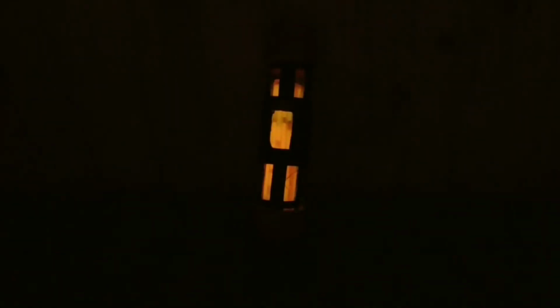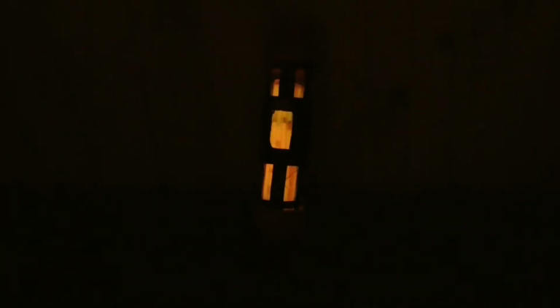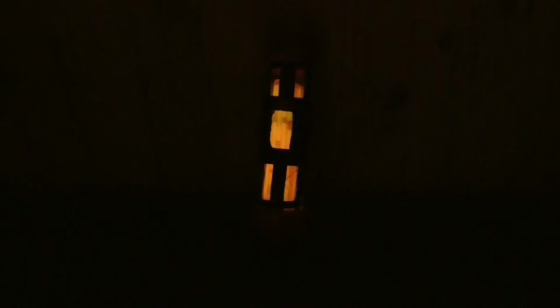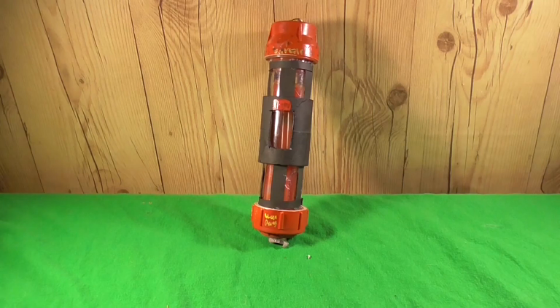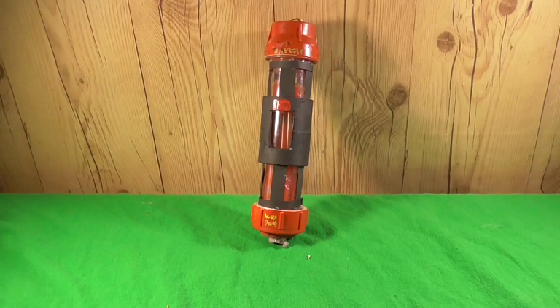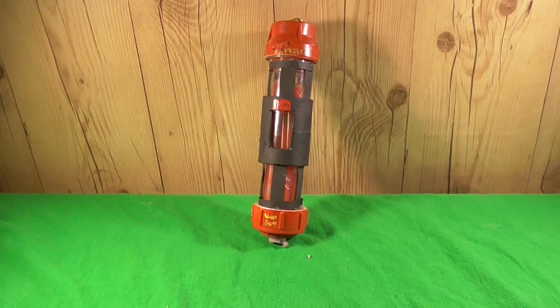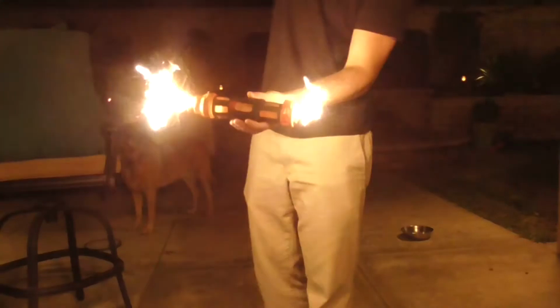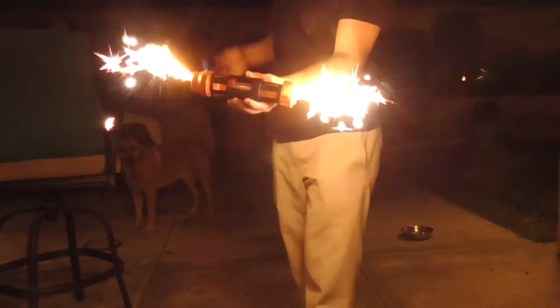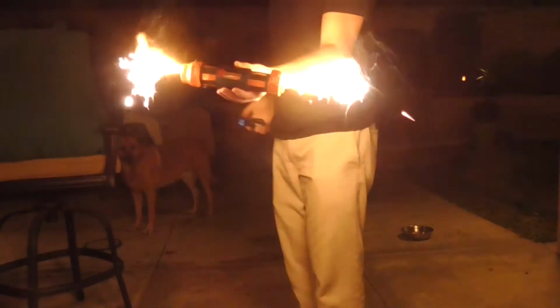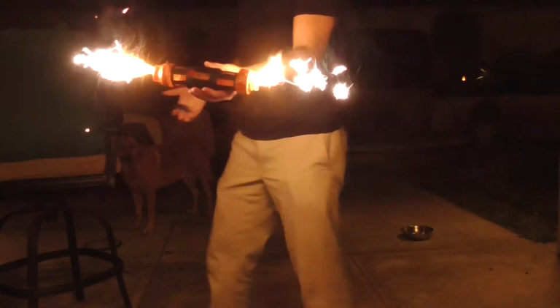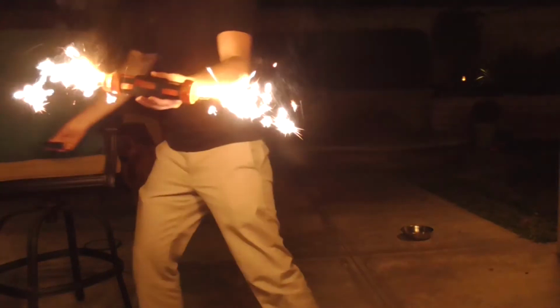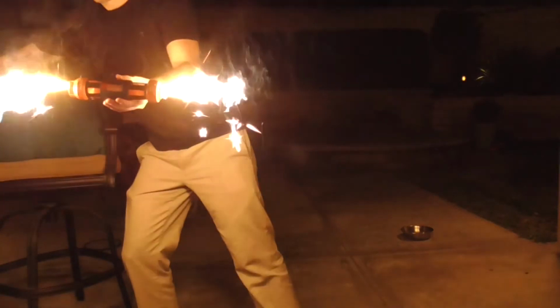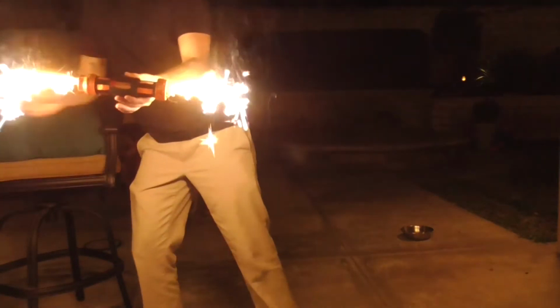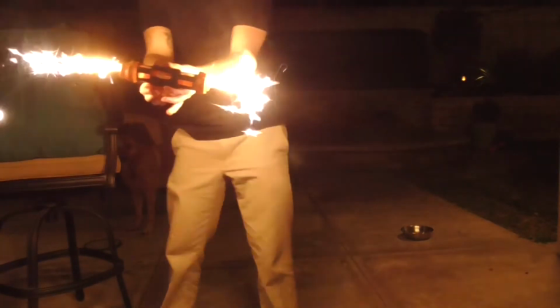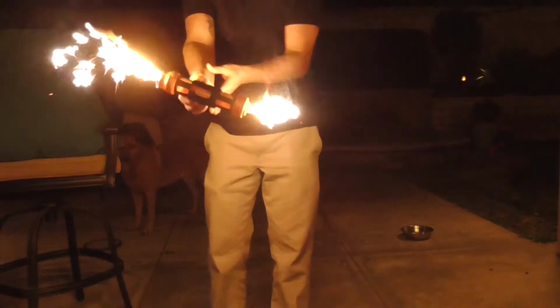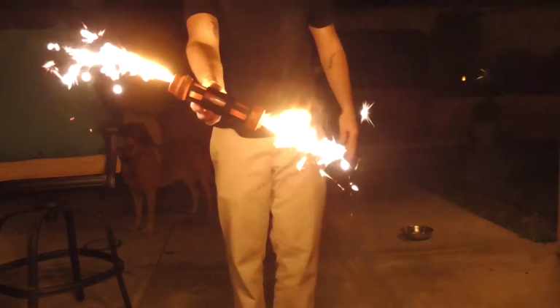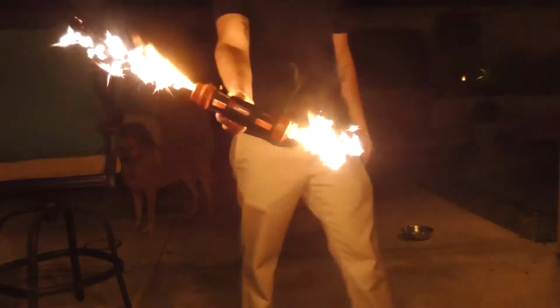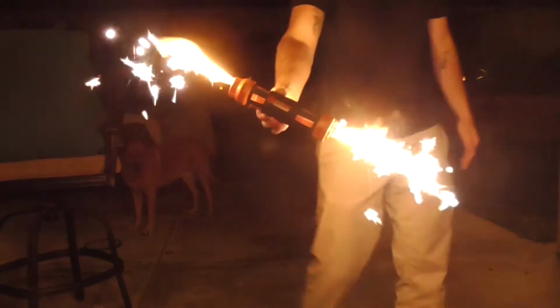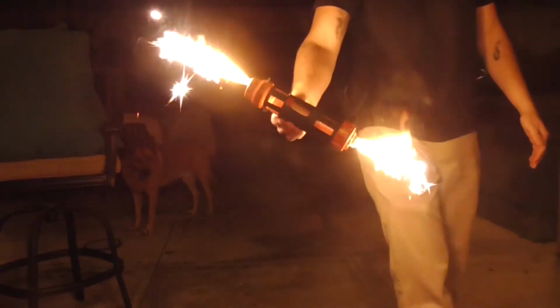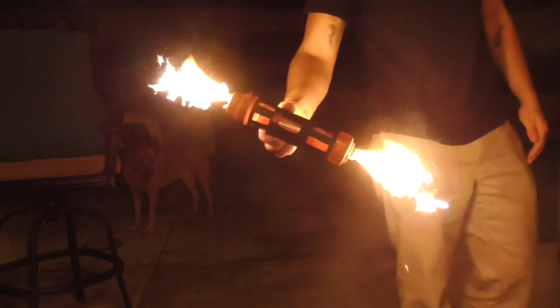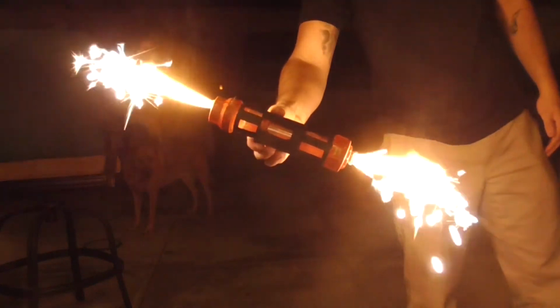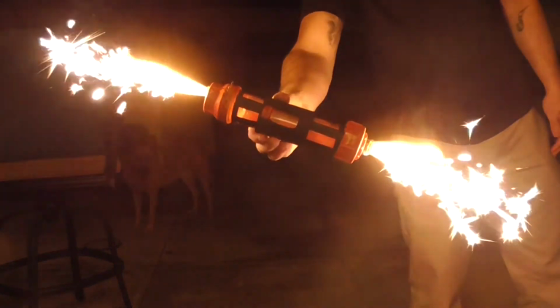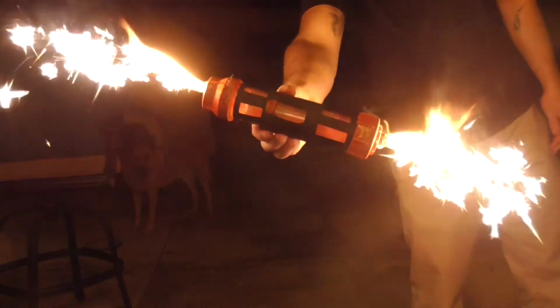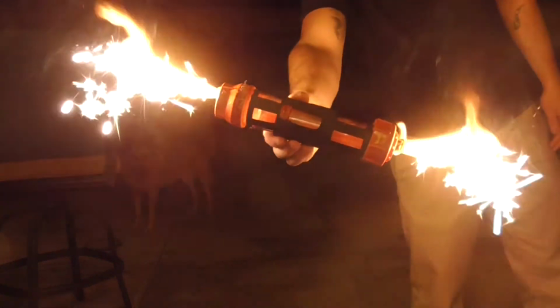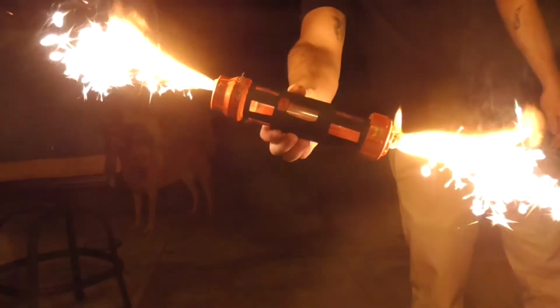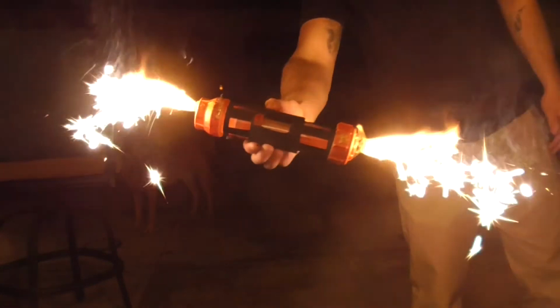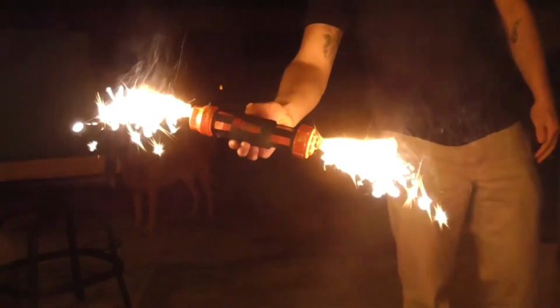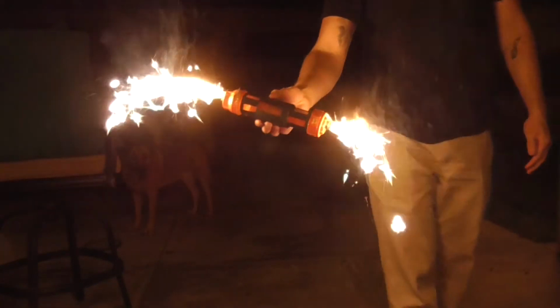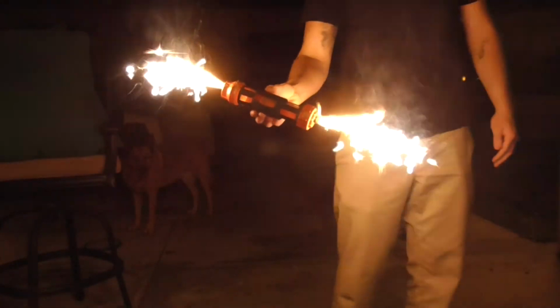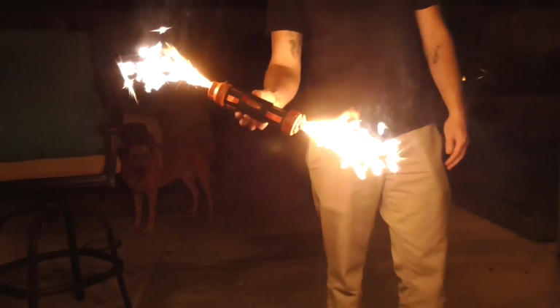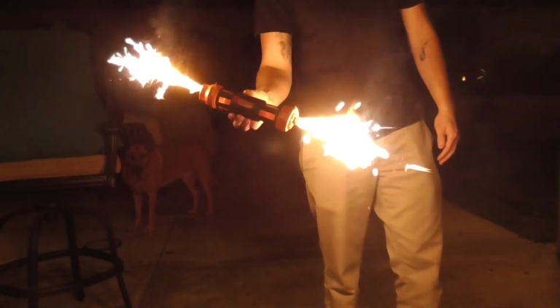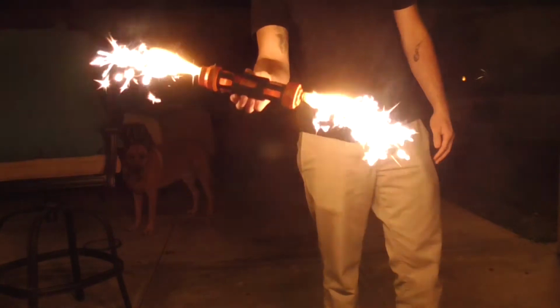The only thing left to do is to light each end and enjoy an amazing photo opportunity. Thank you everybody so much for watching — please remember to like, comment, and subscribe, and let me know what you want me to make next.